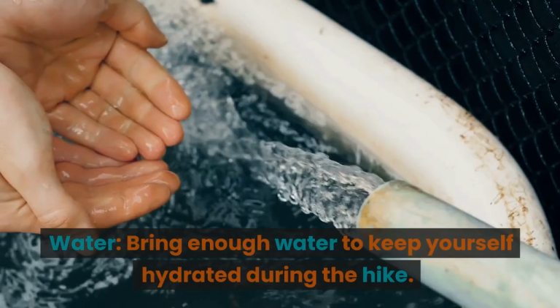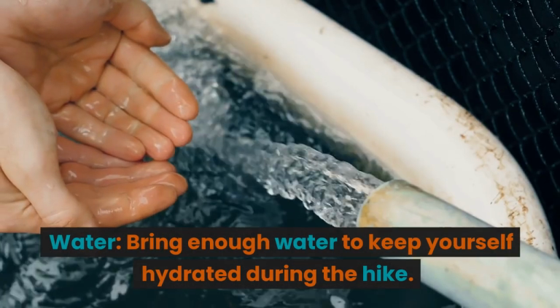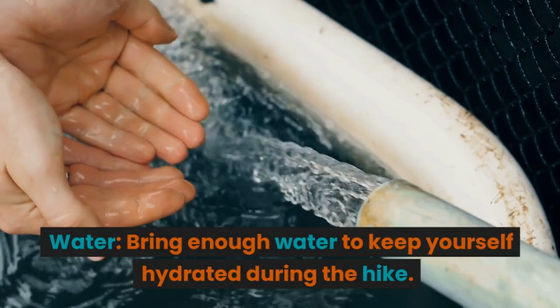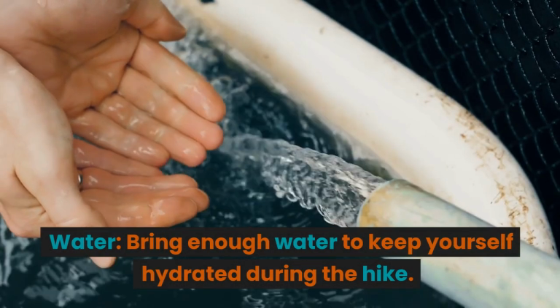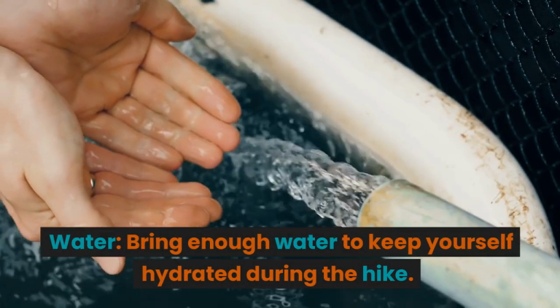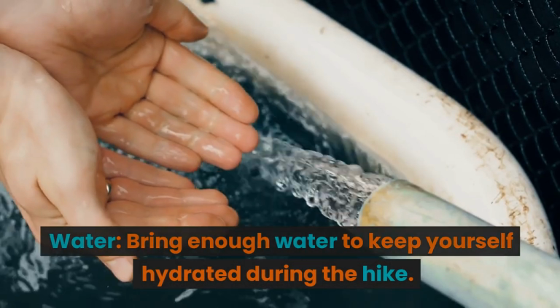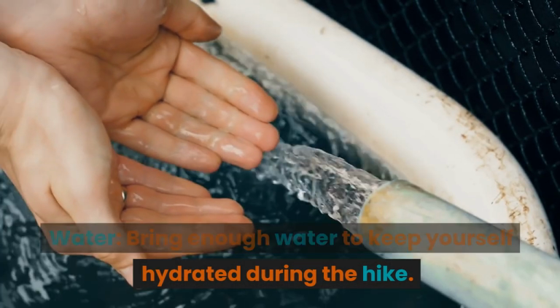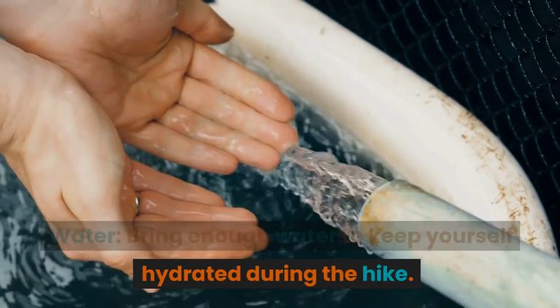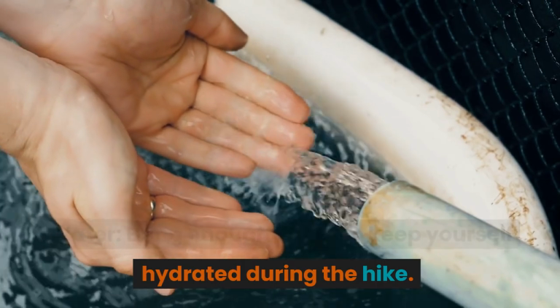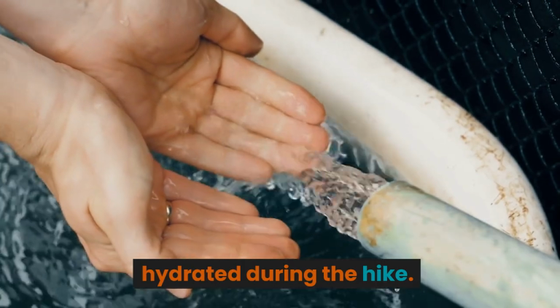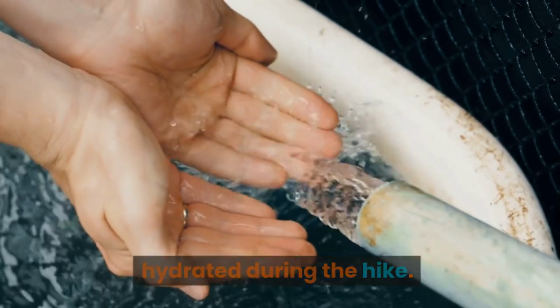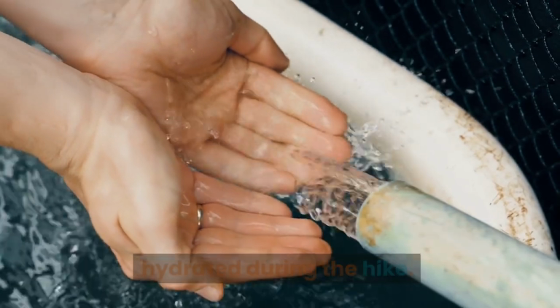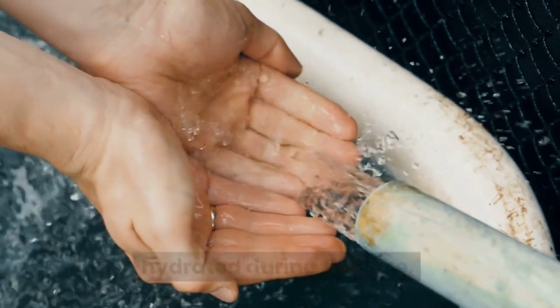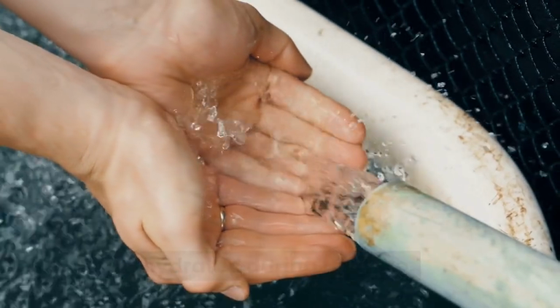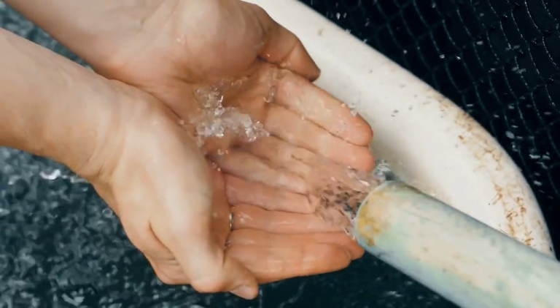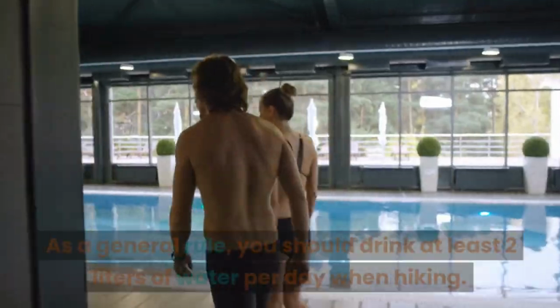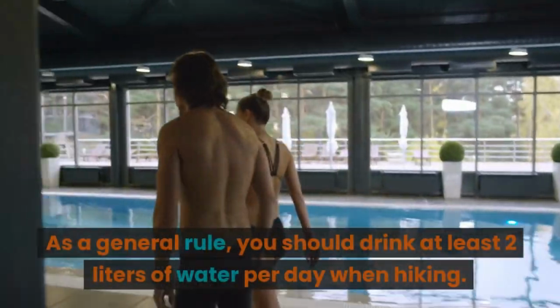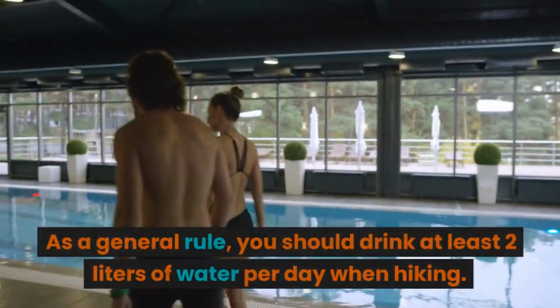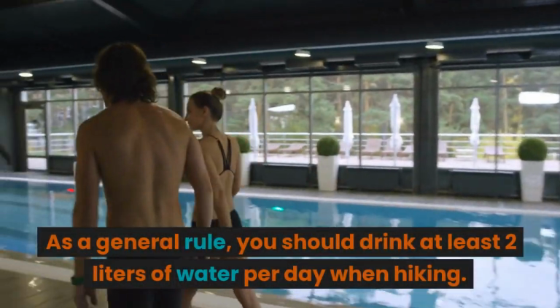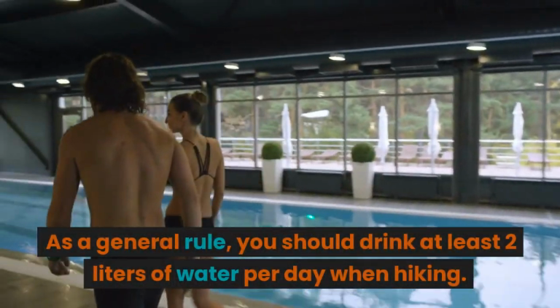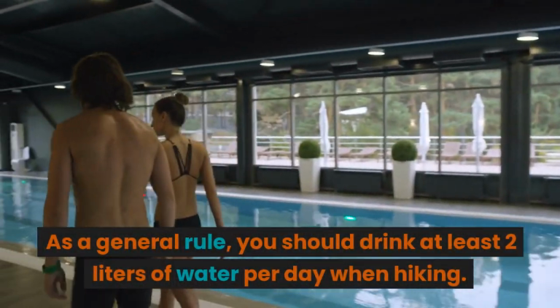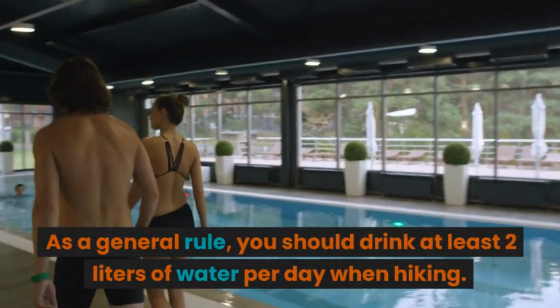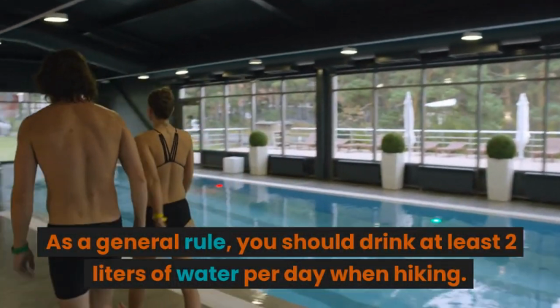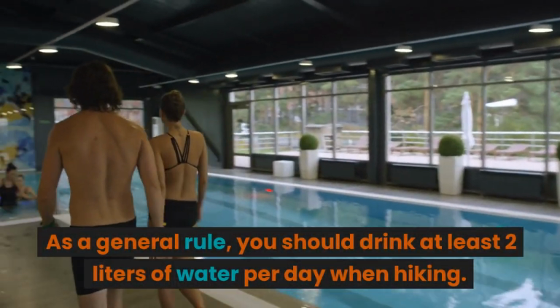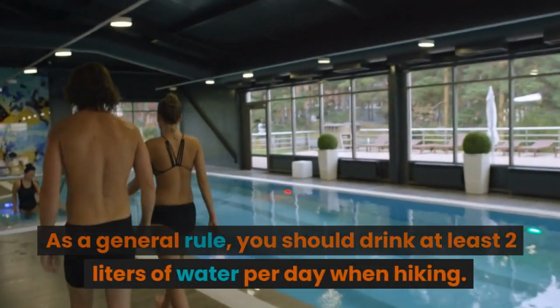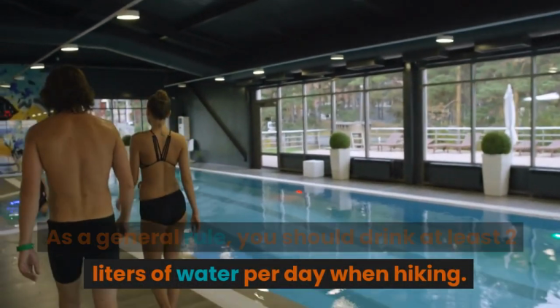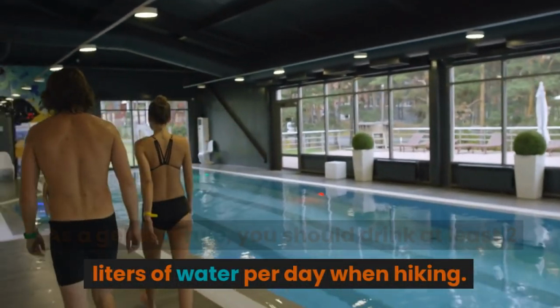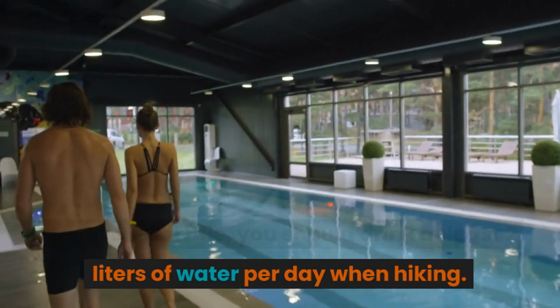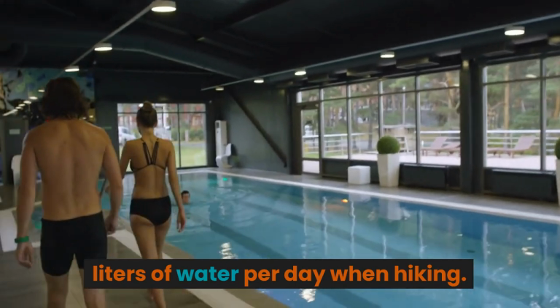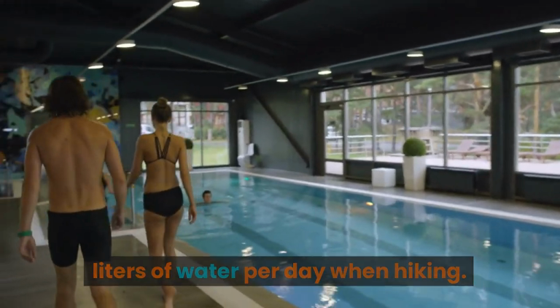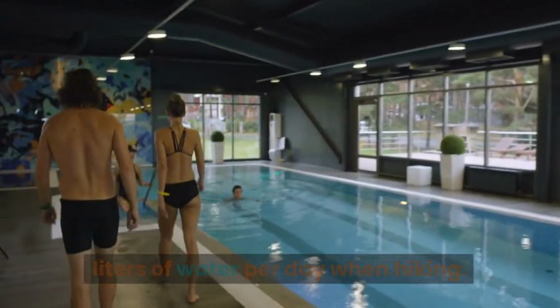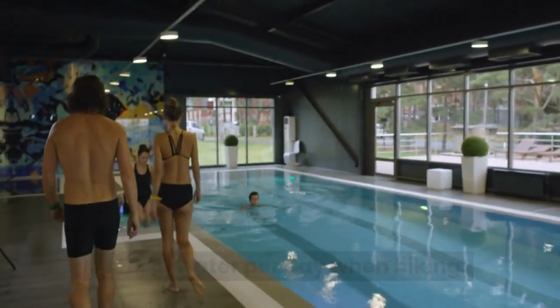Water: bring enough water to keep yourself hydrated during the hike. As a general rule, you should drink at least 2 liters of water per day when hiking.